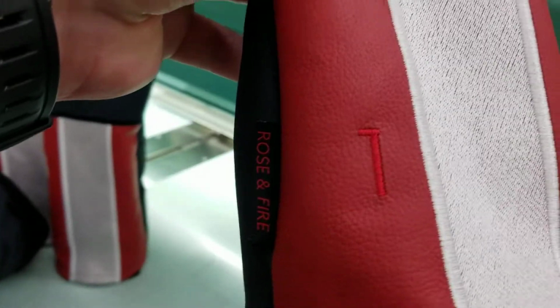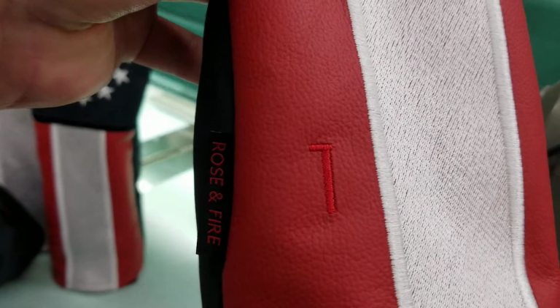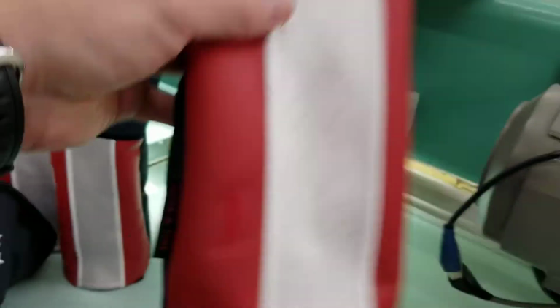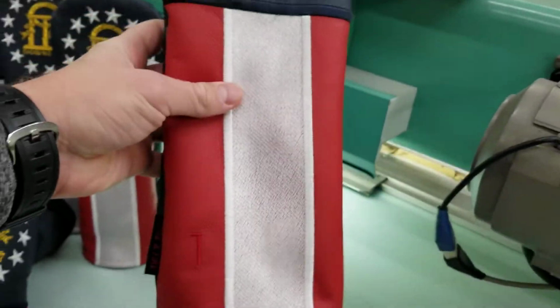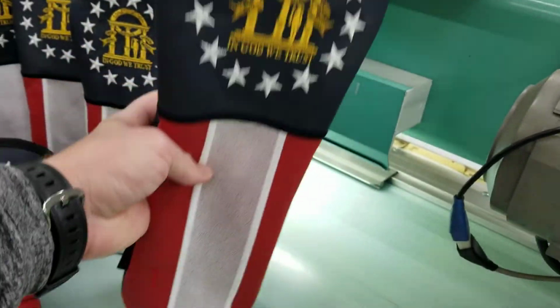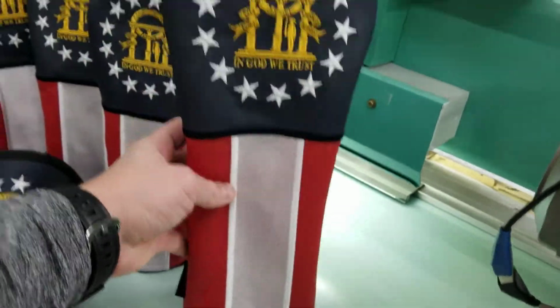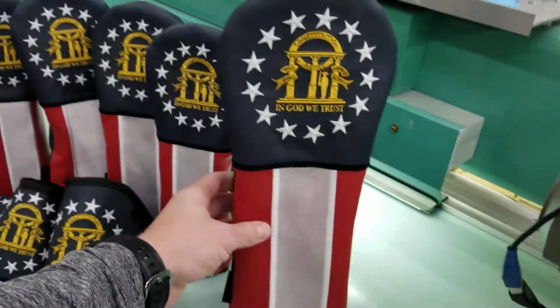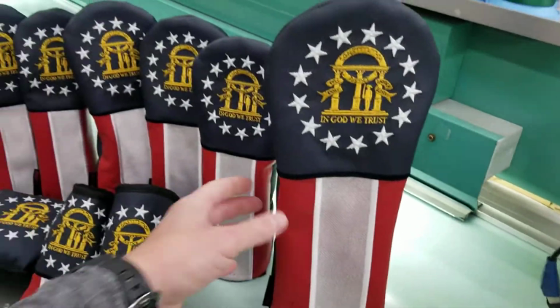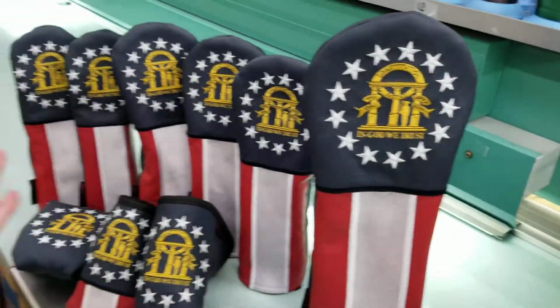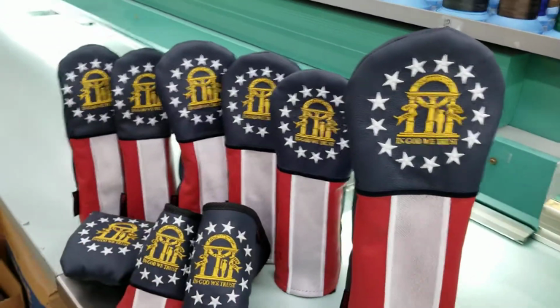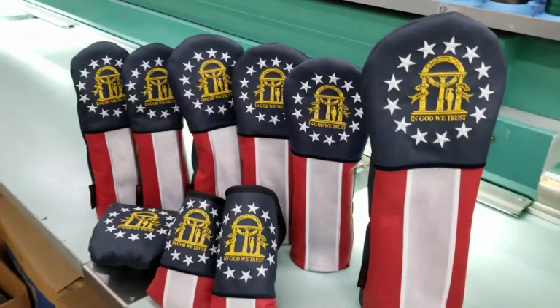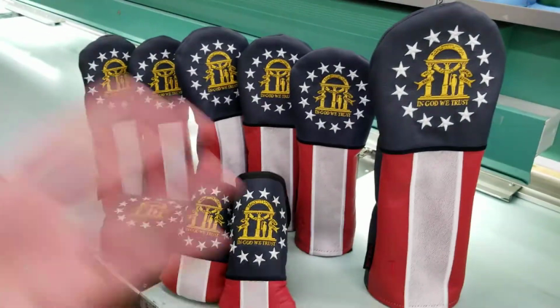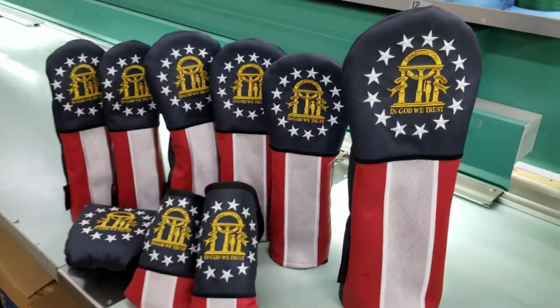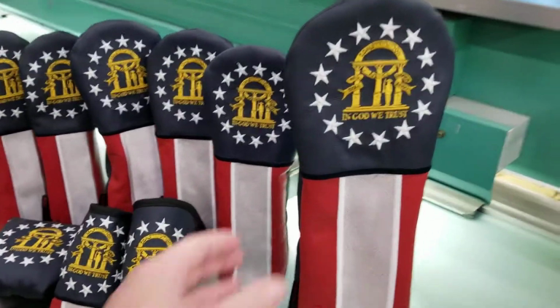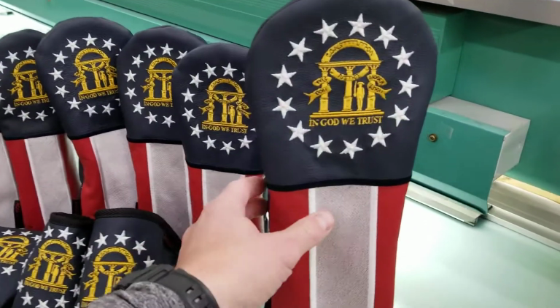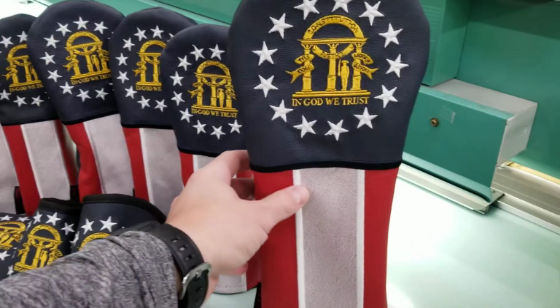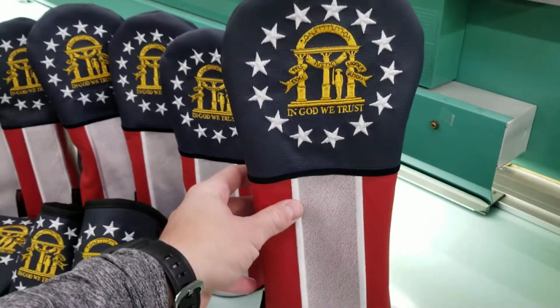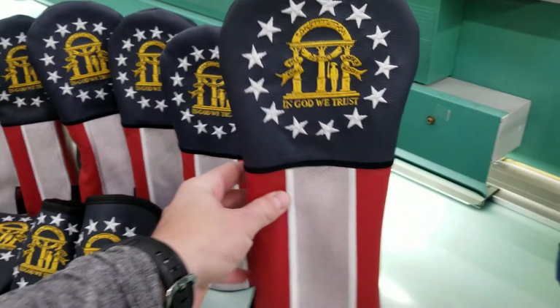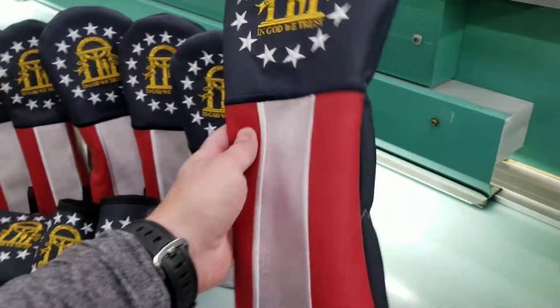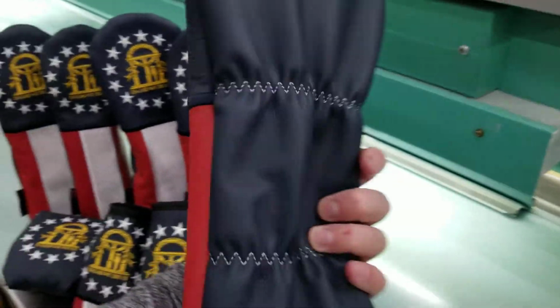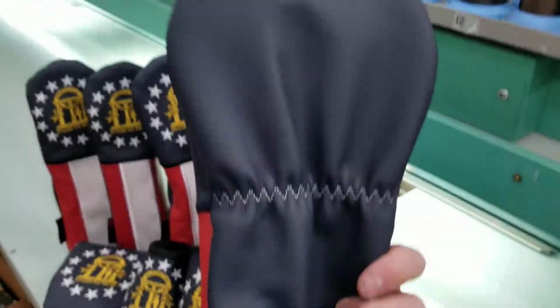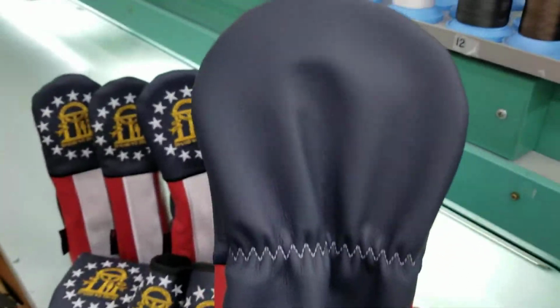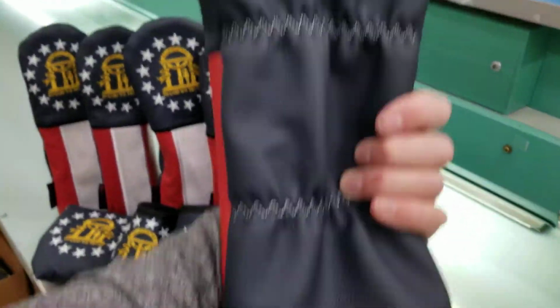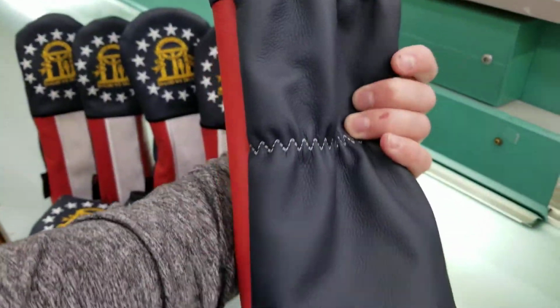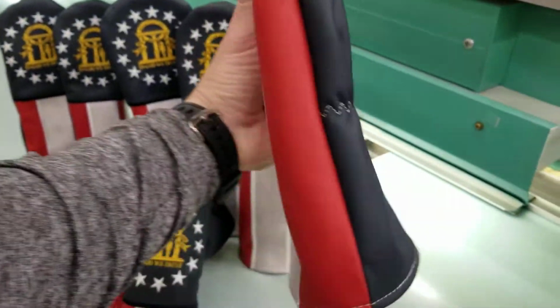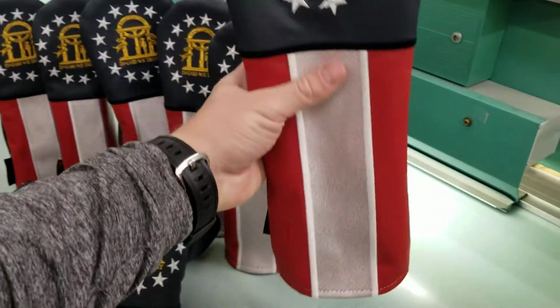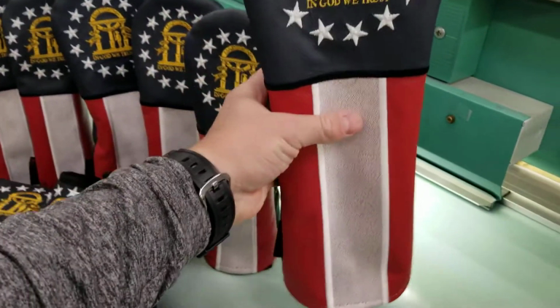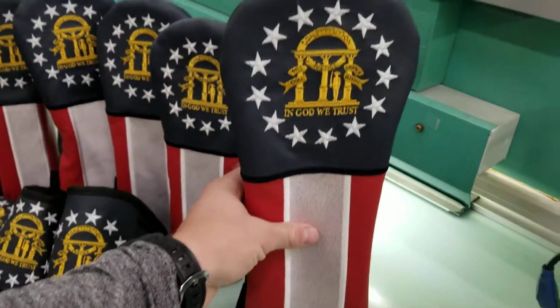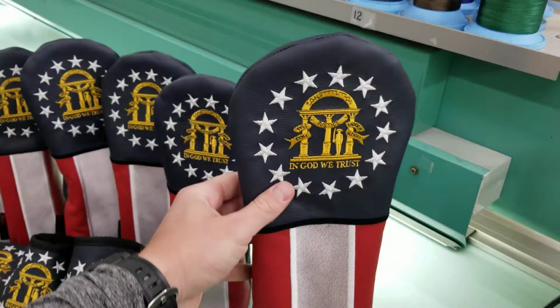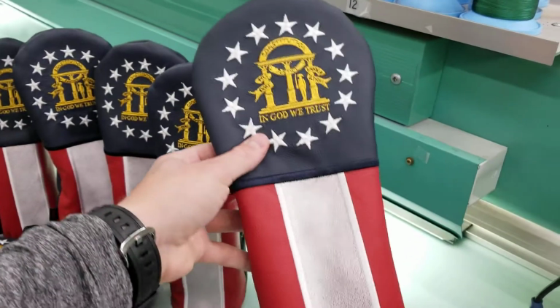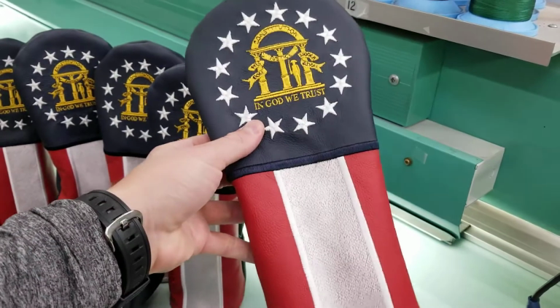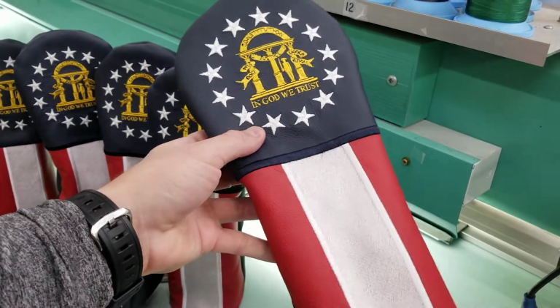The number is really settled down at the bottom so it's not going to take away from the overall look of it. And then on the back we have that blue, so just really, really great looking head cover.